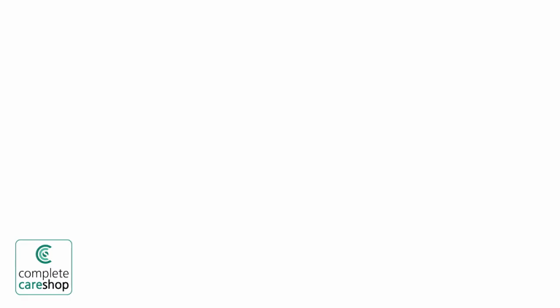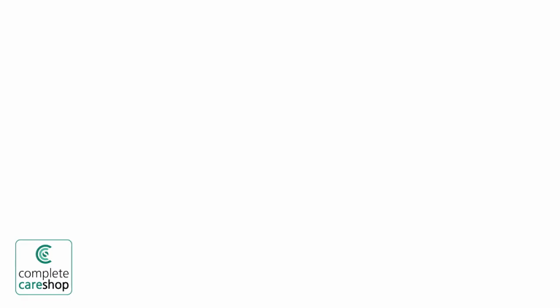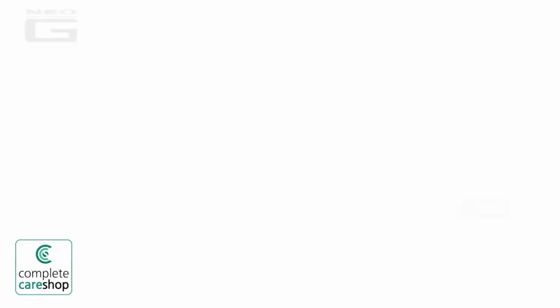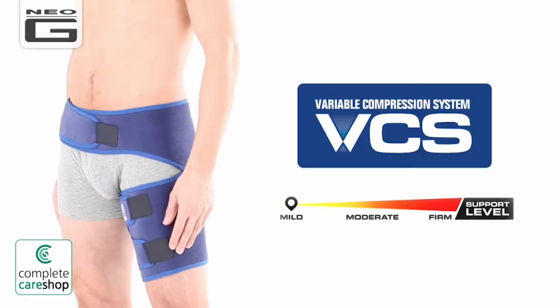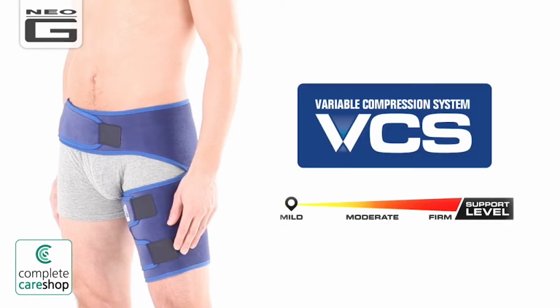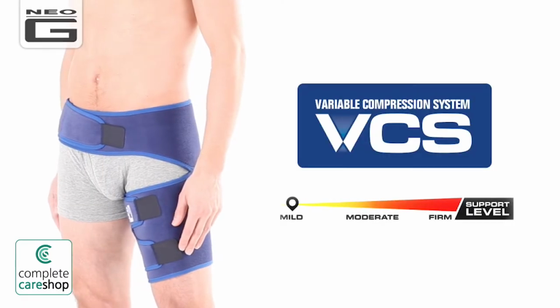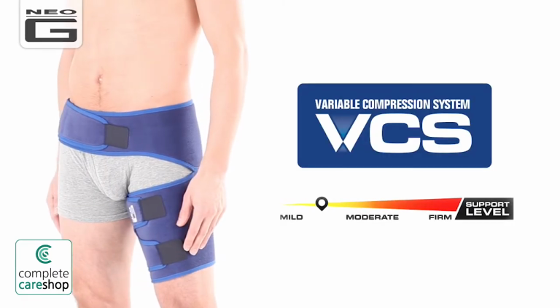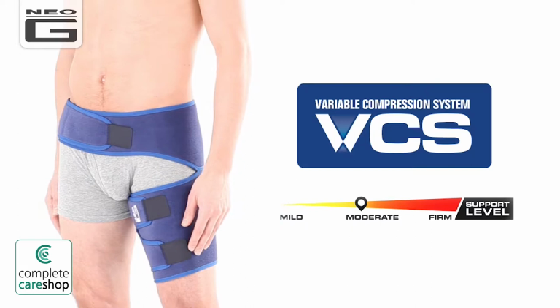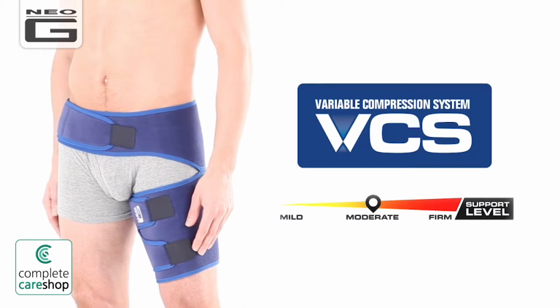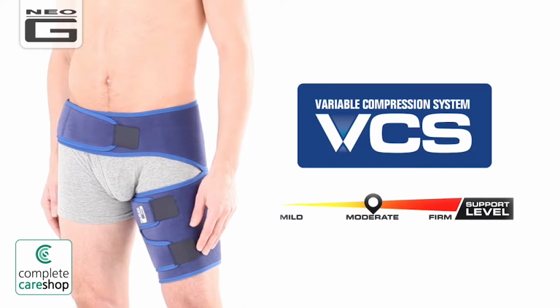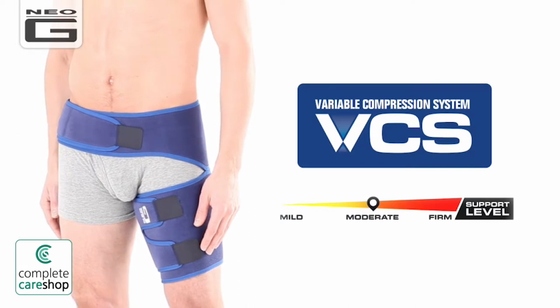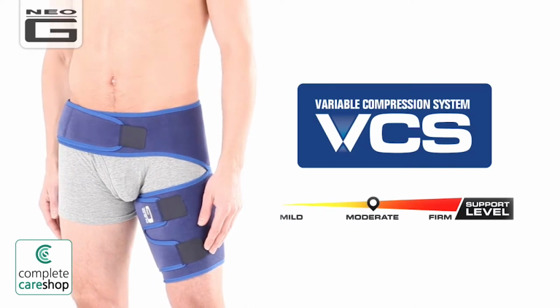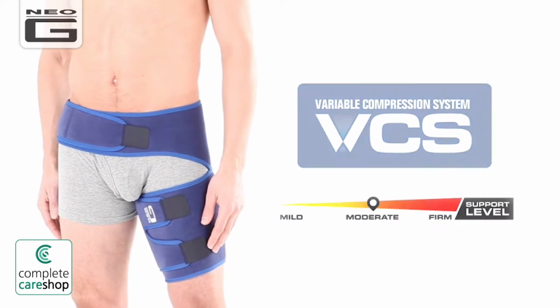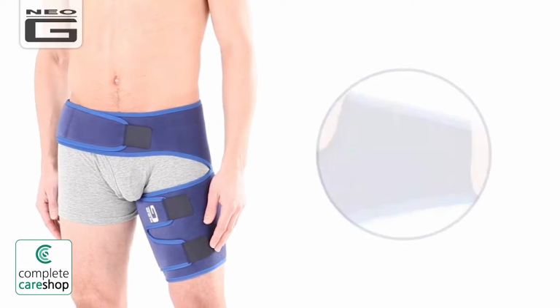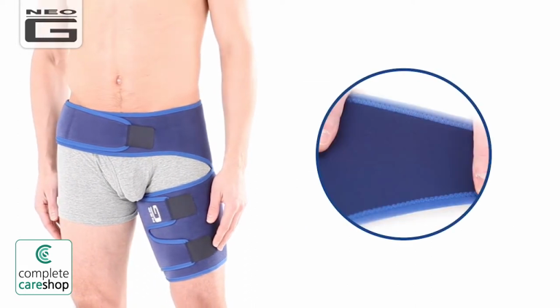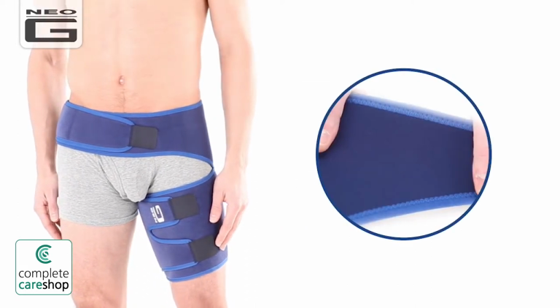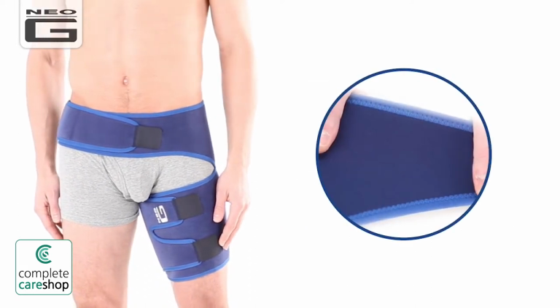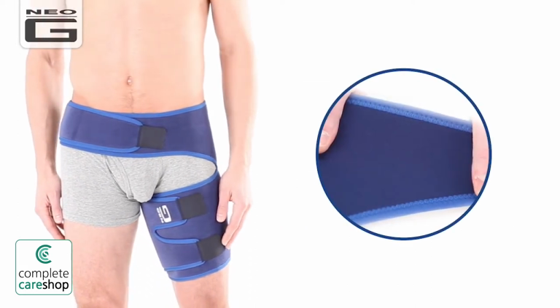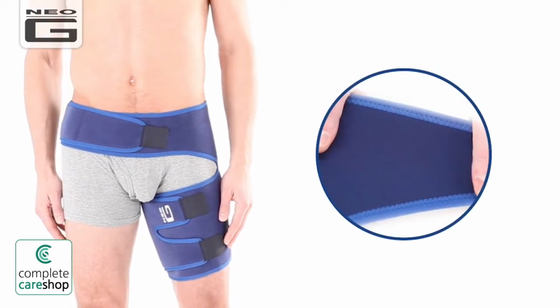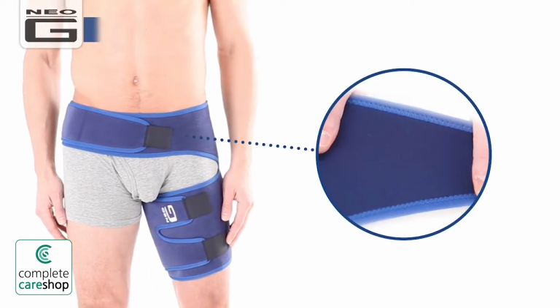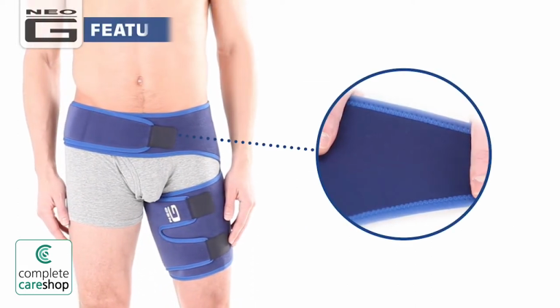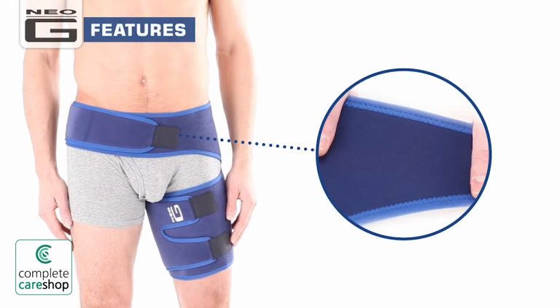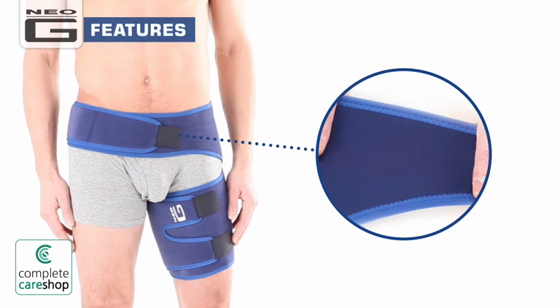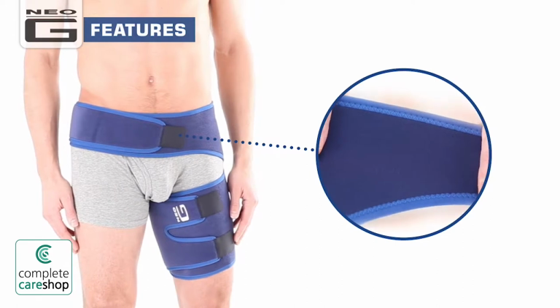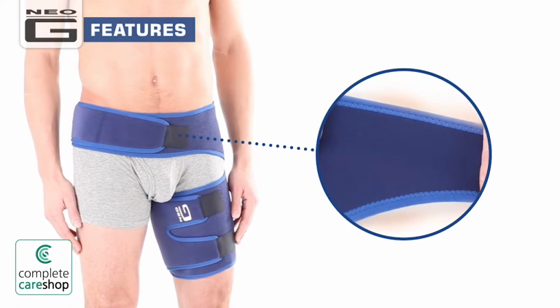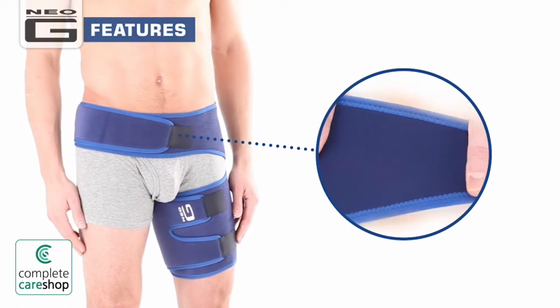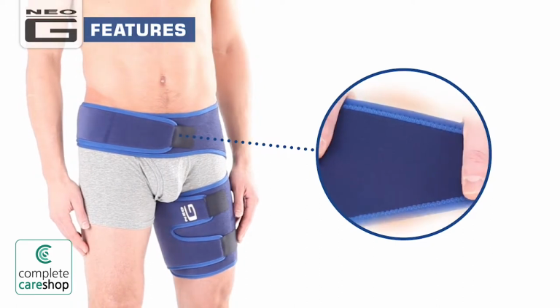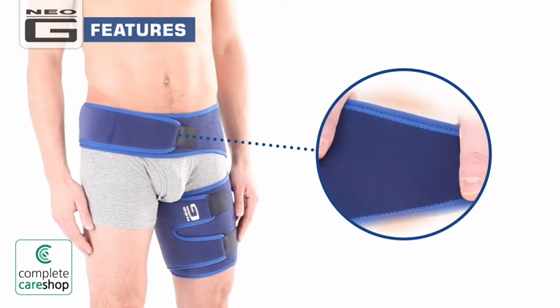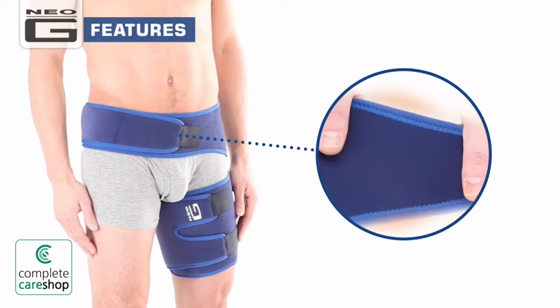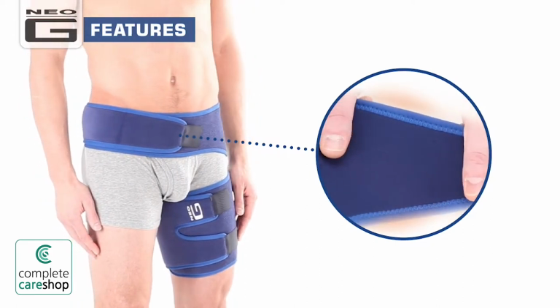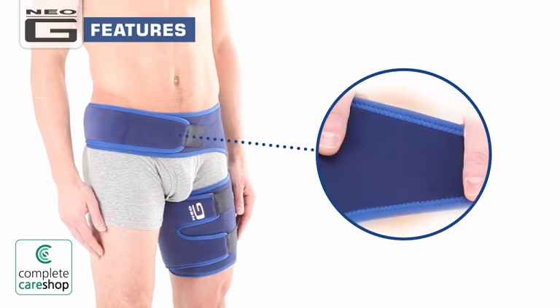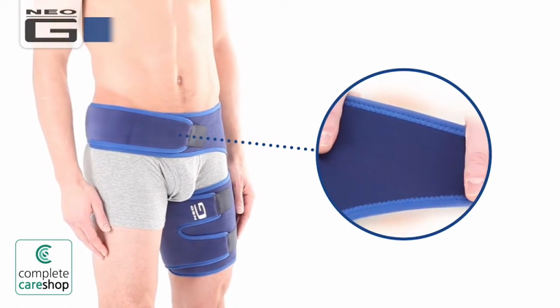The Neo-G groin support offers moderate support. The durable heat therapeutic neoprene helps warm the affected area, aiding with muscular aches, pains and stiffness.